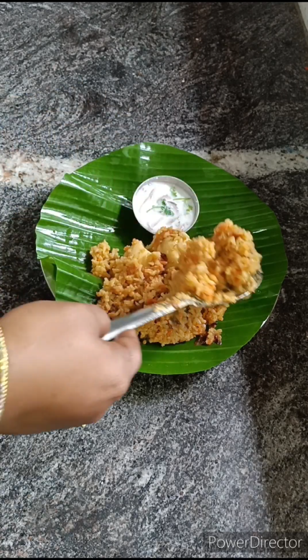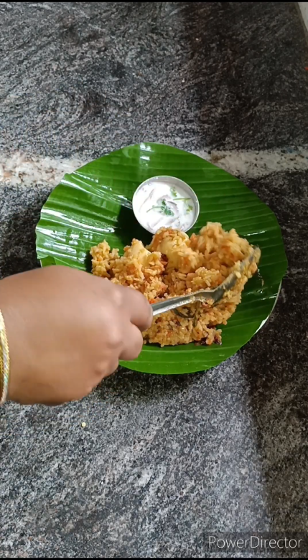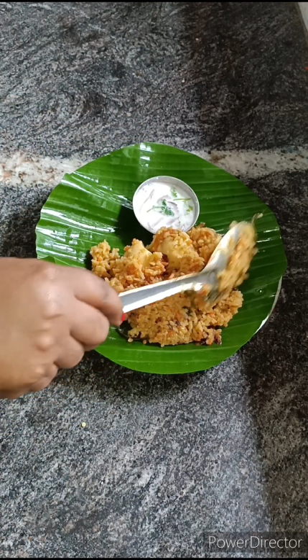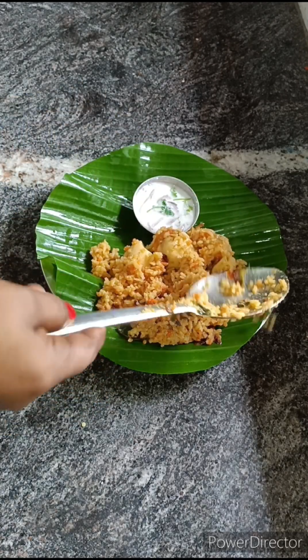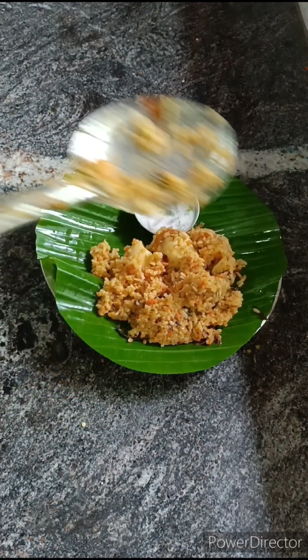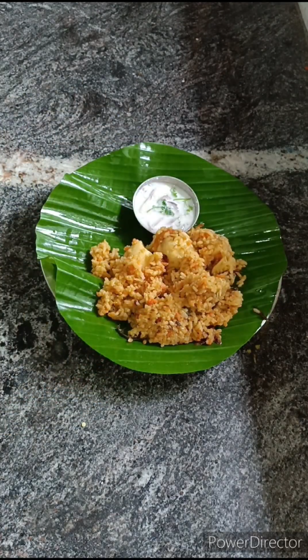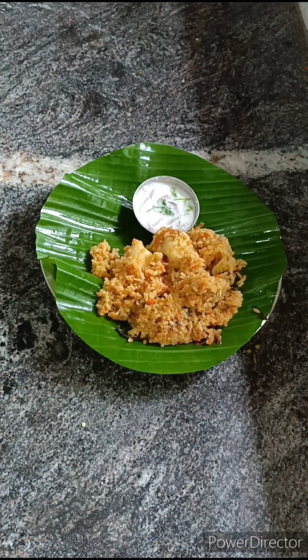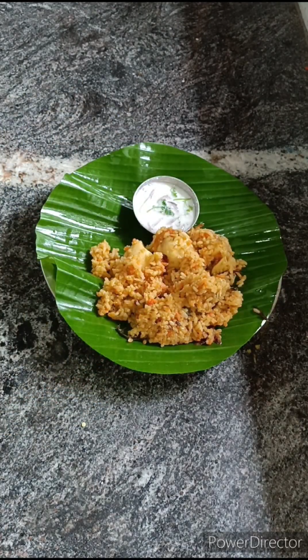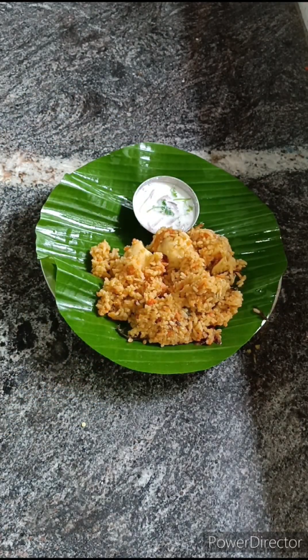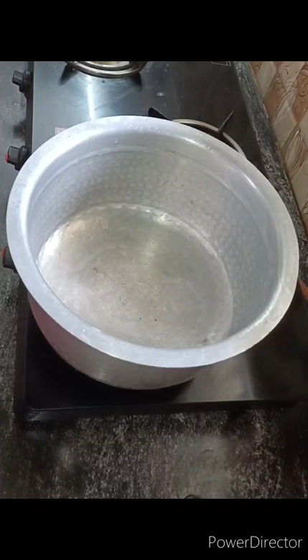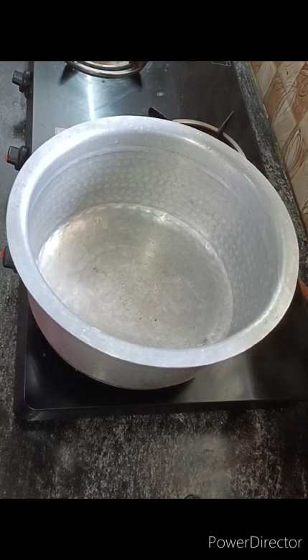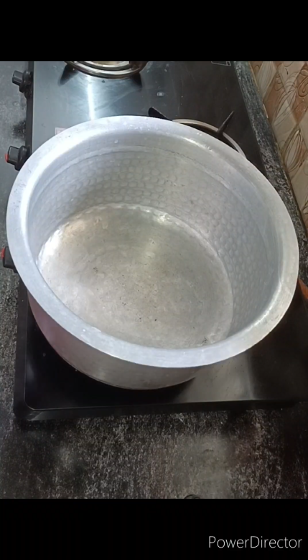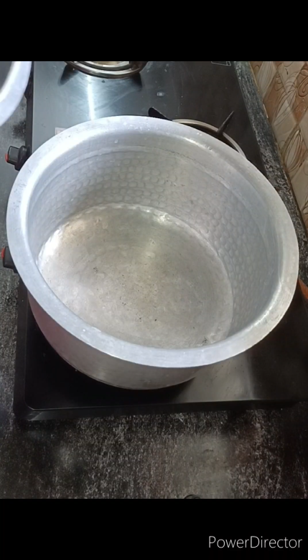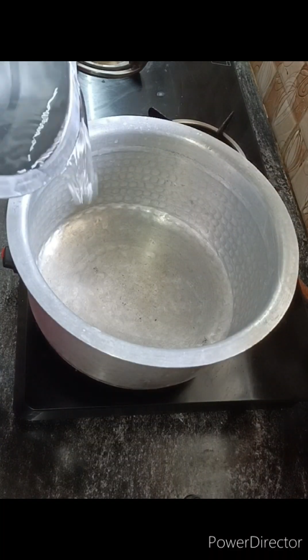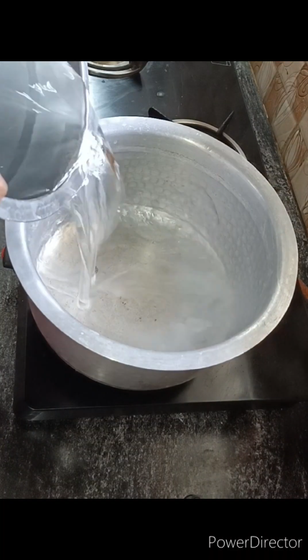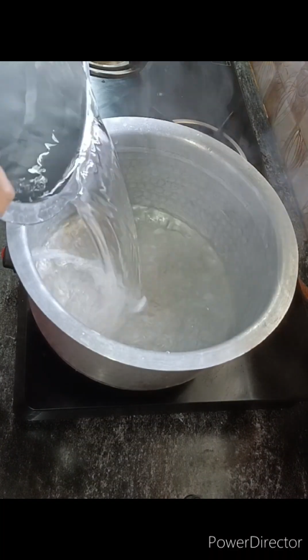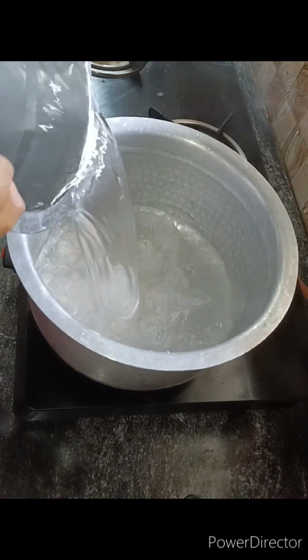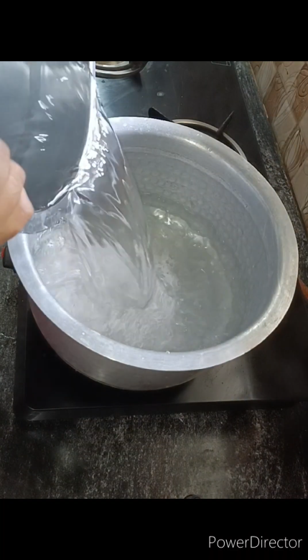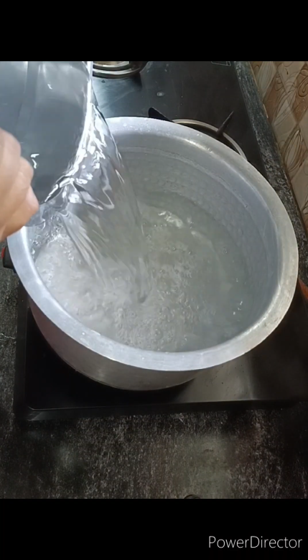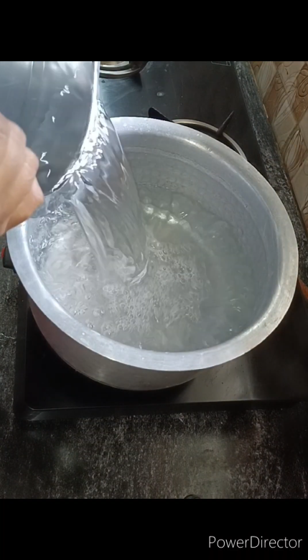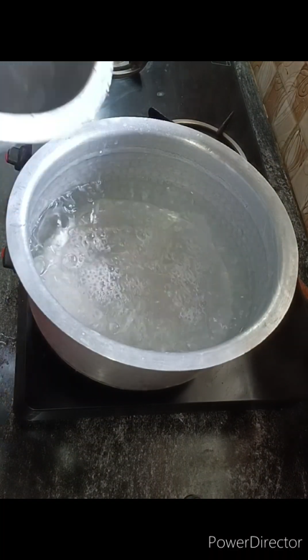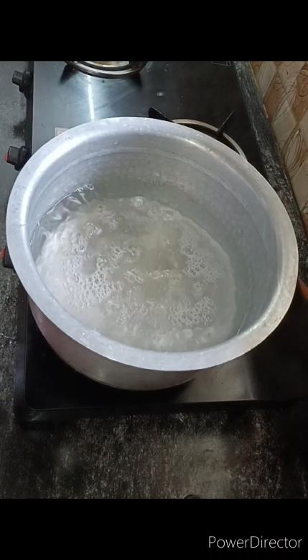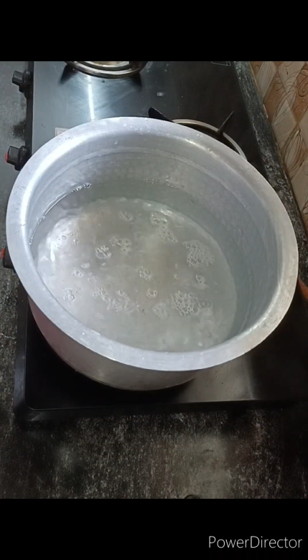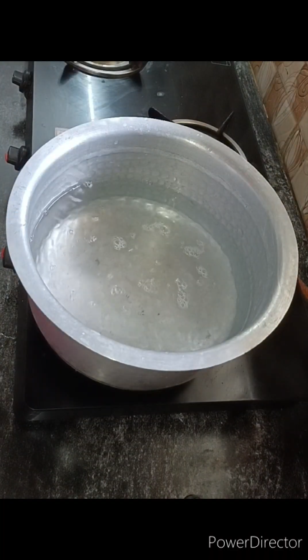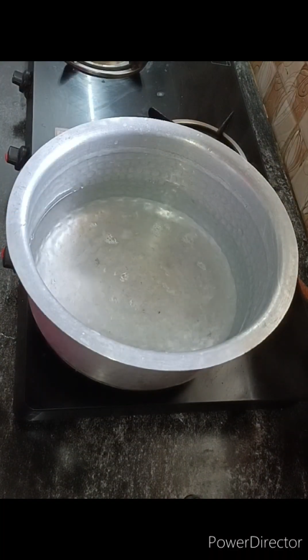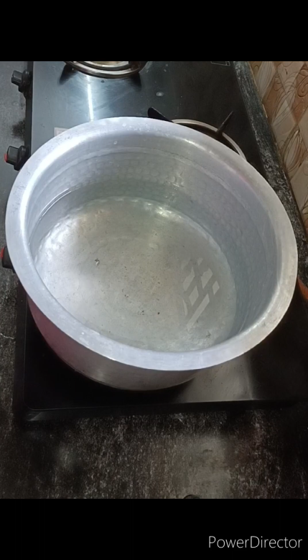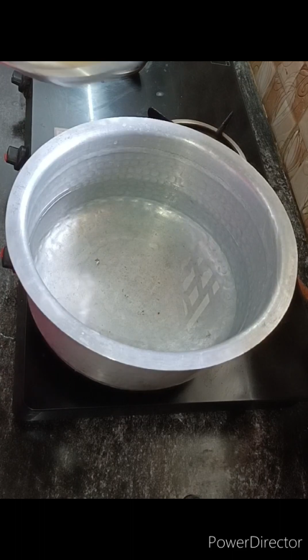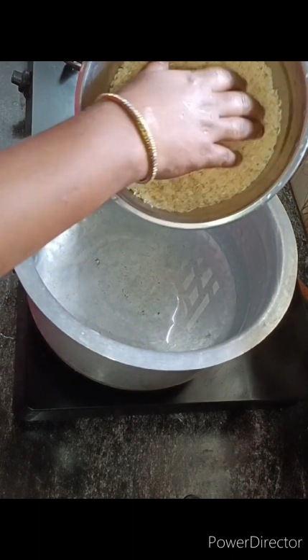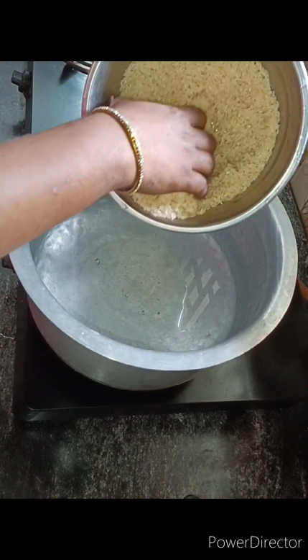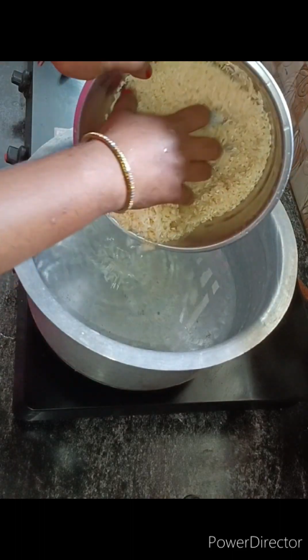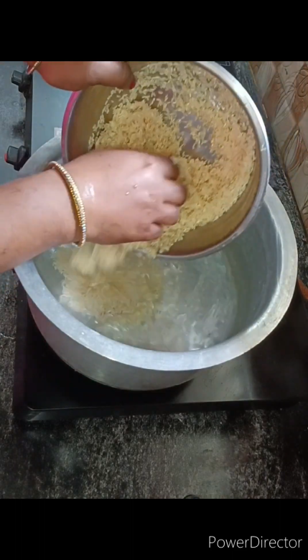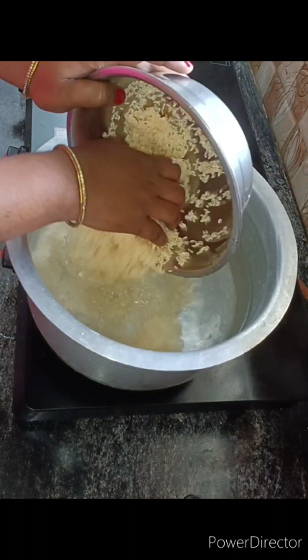You can add this biryani in a normal rice. You can add it in a normal rice, or add it into the bread.